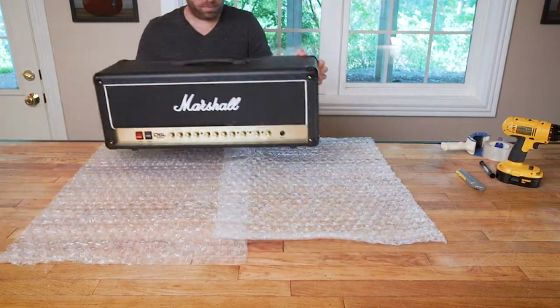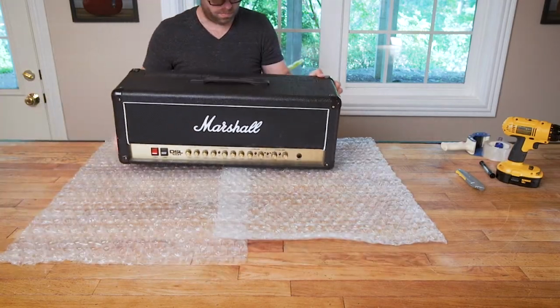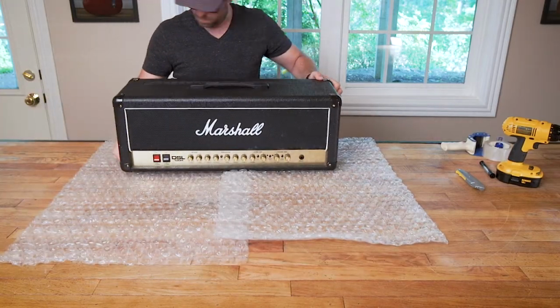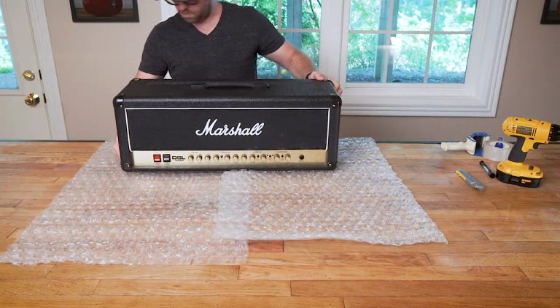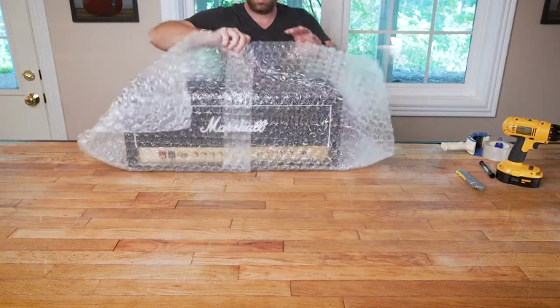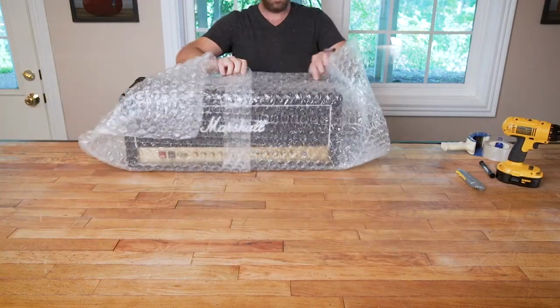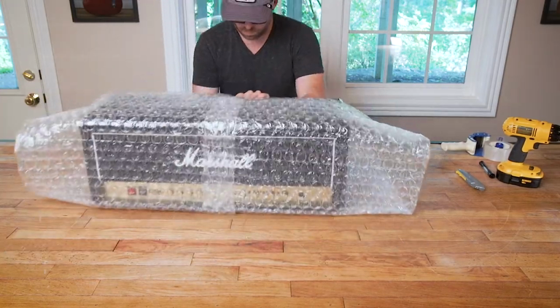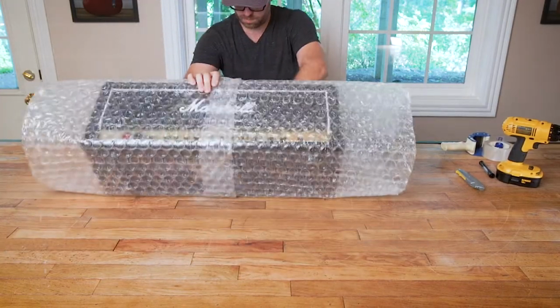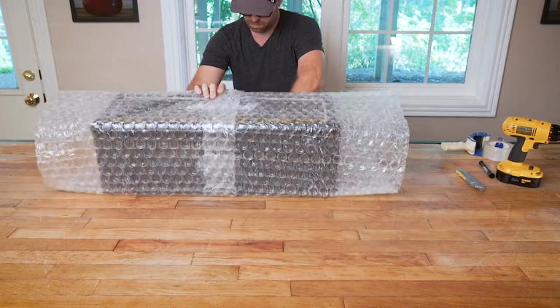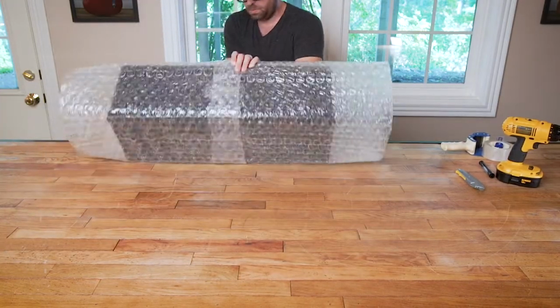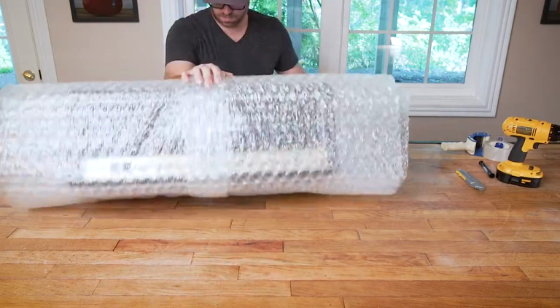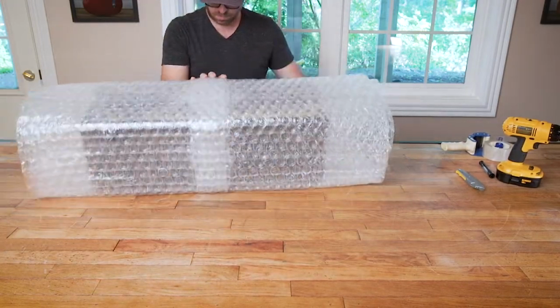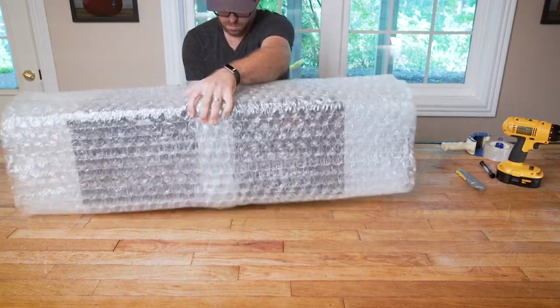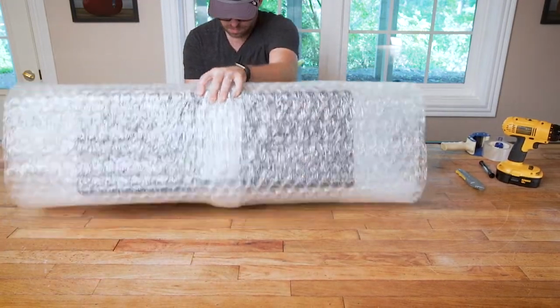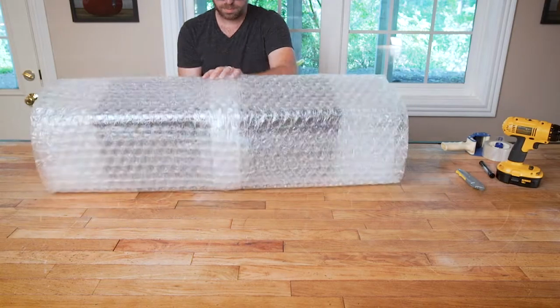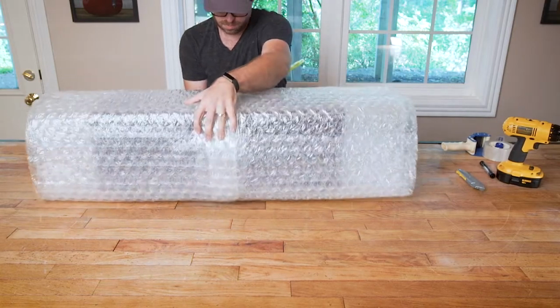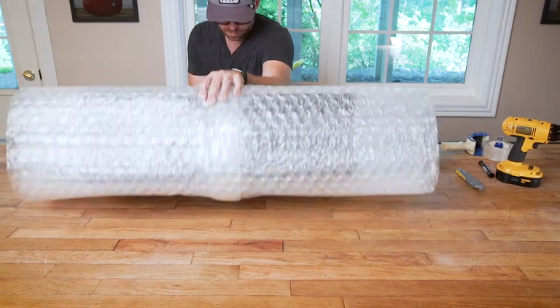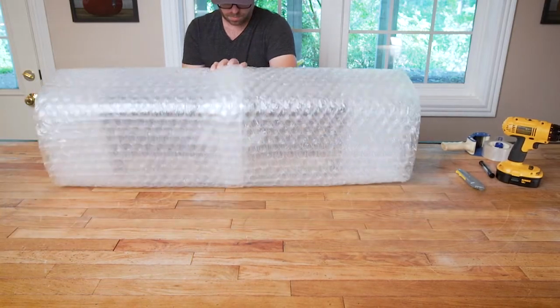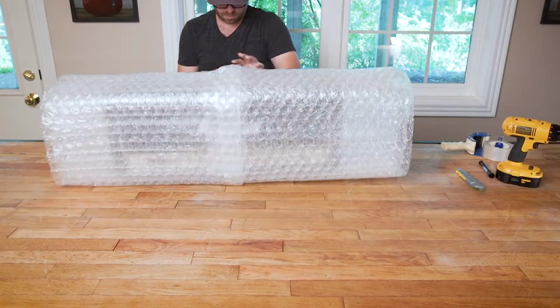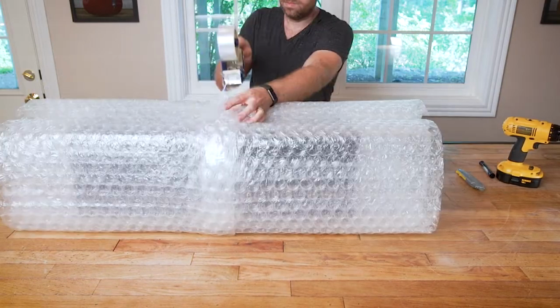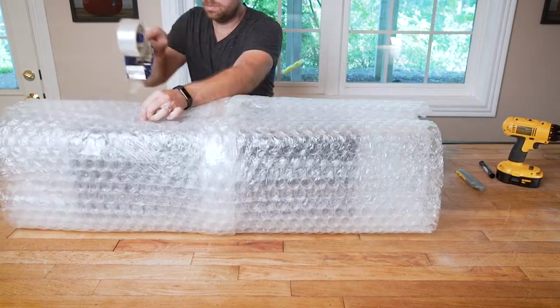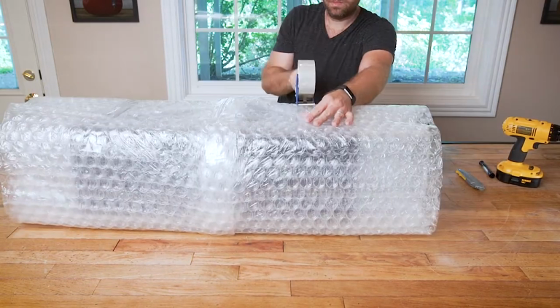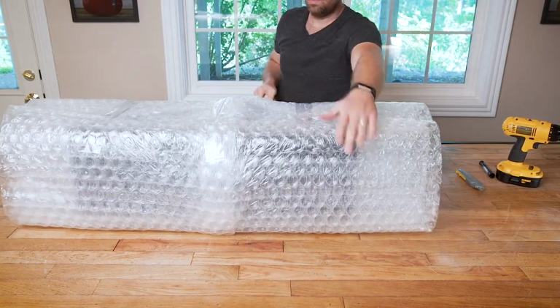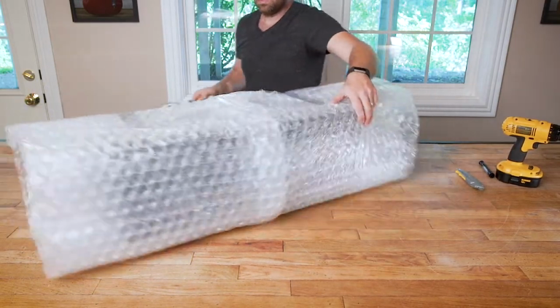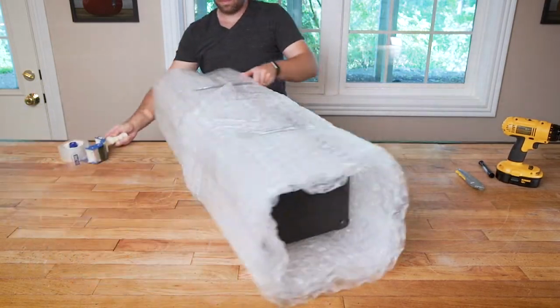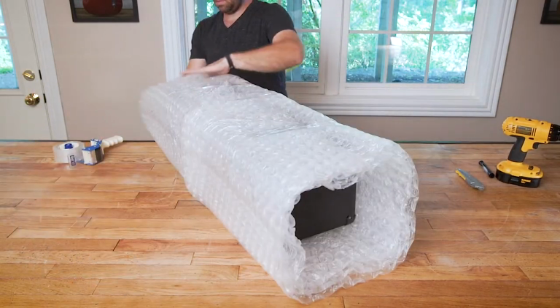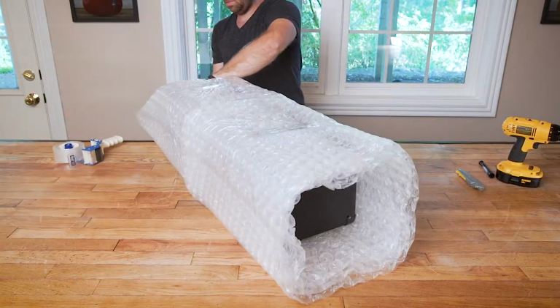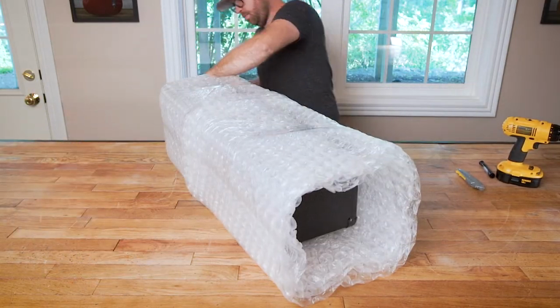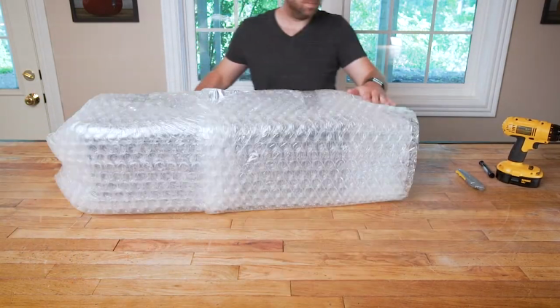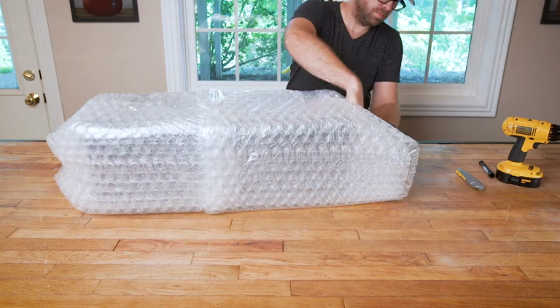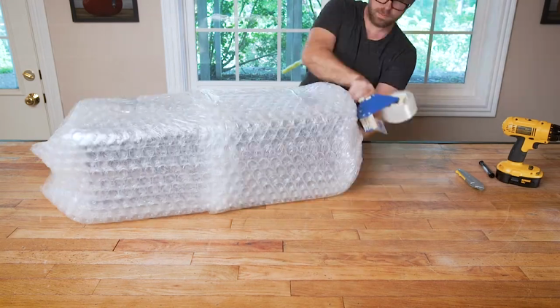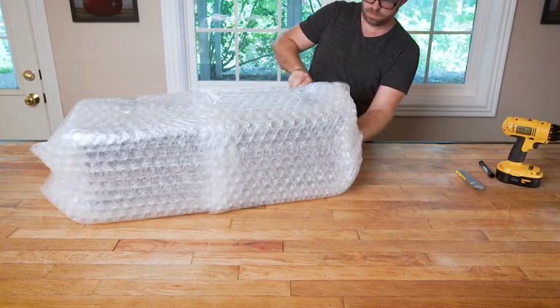Now watch closely as we reveal the secret burrito rolling process that we sold to Chipotle. And of course, if we teach you anything, it's that bubble wrap is your friend.